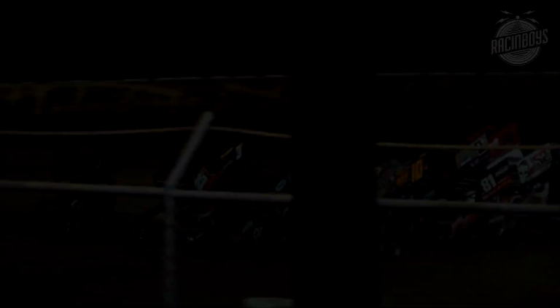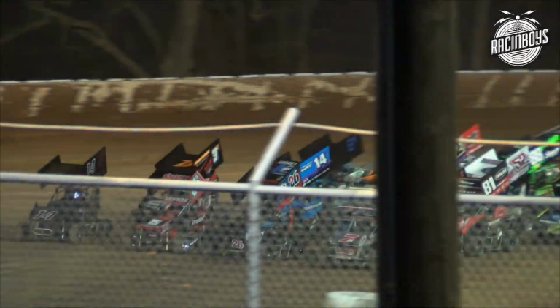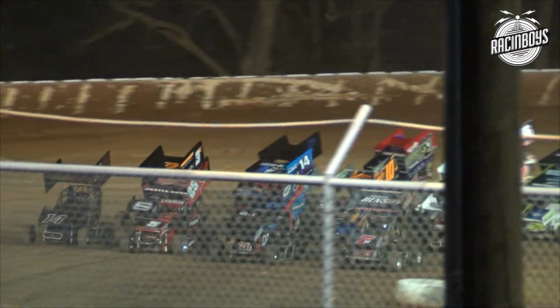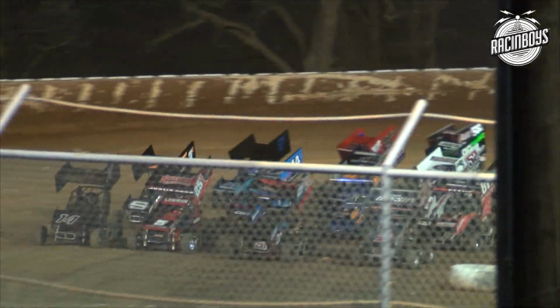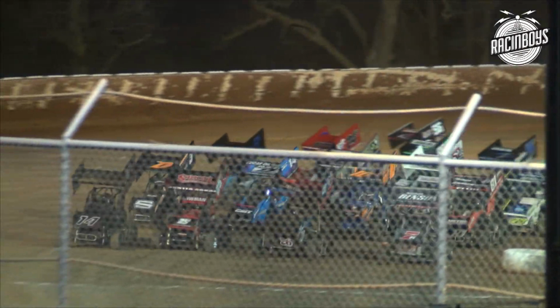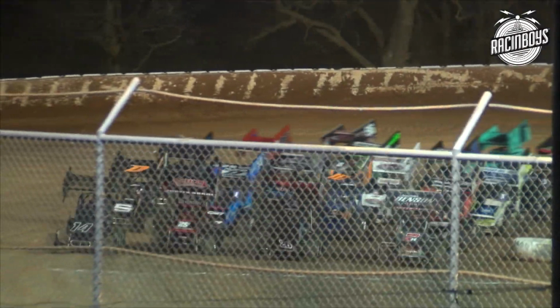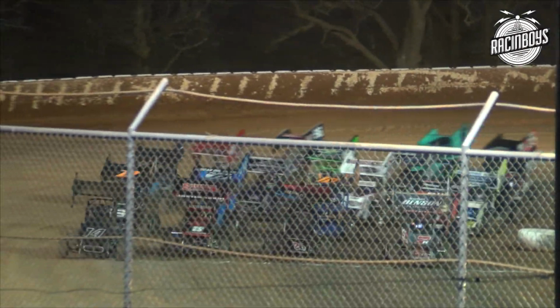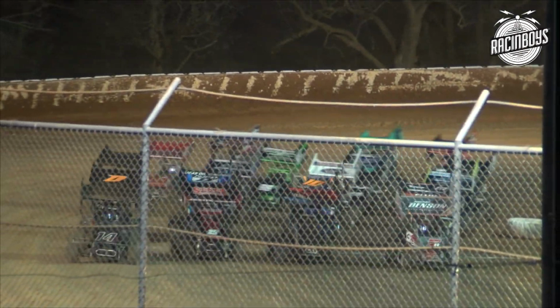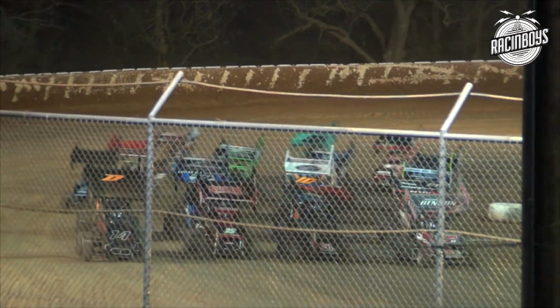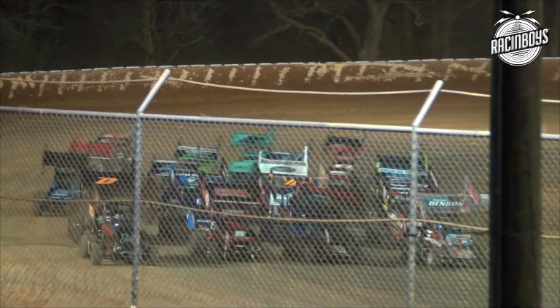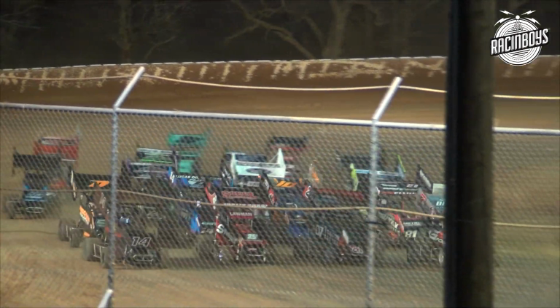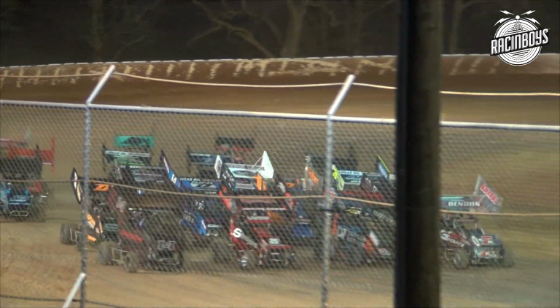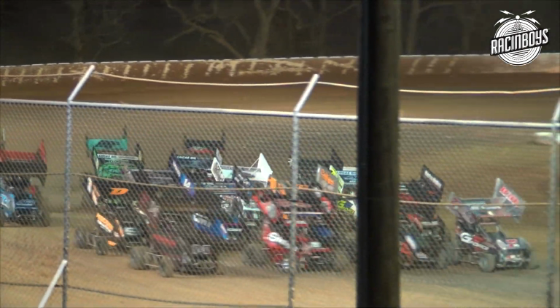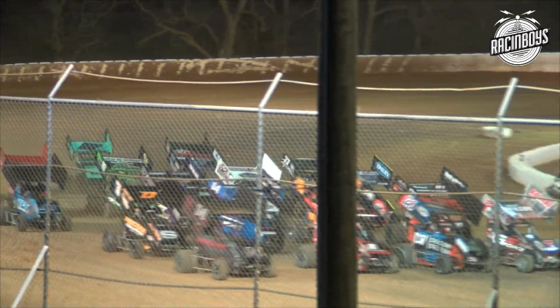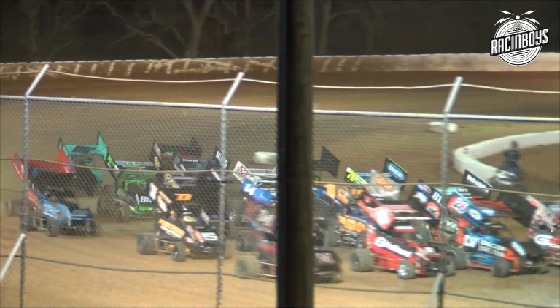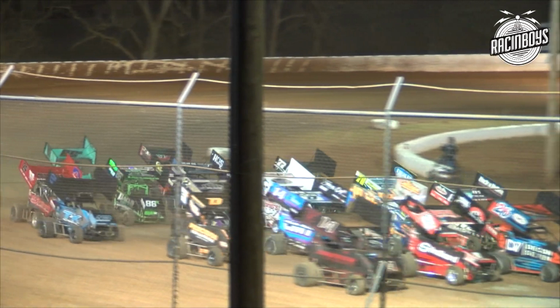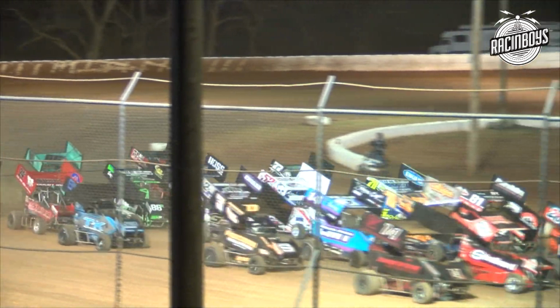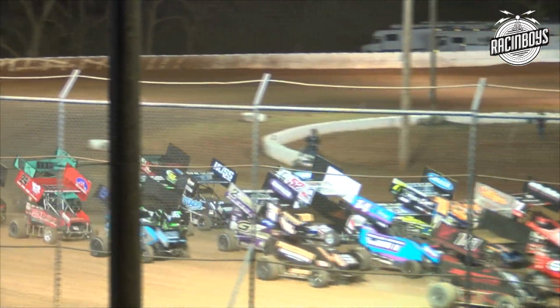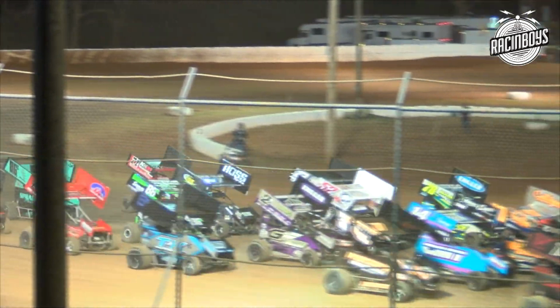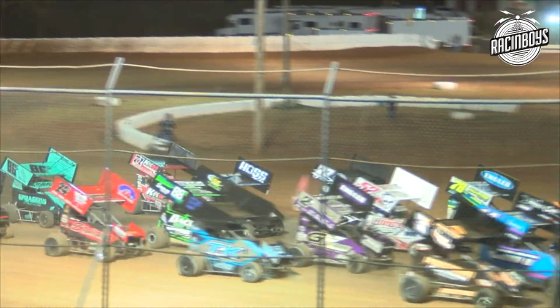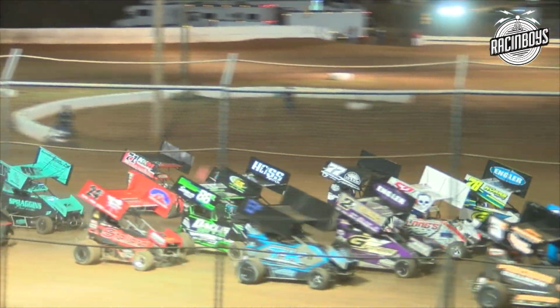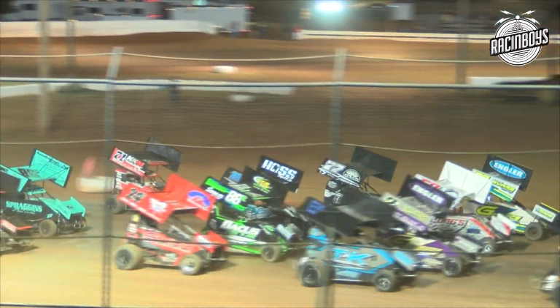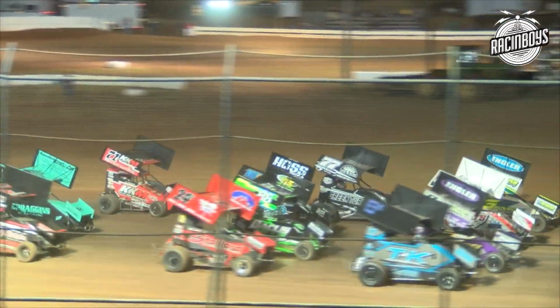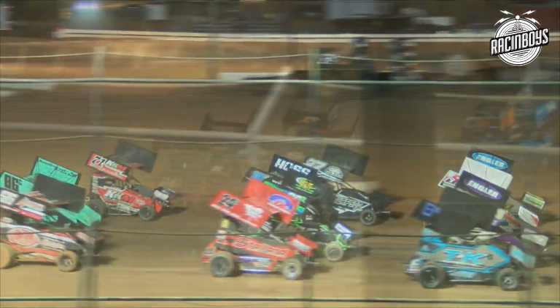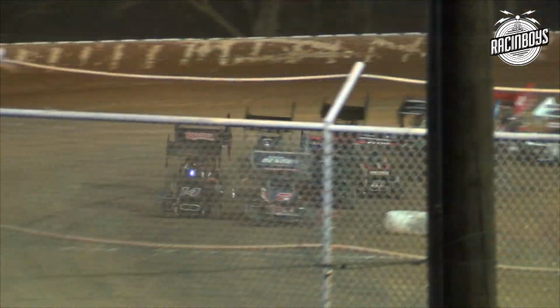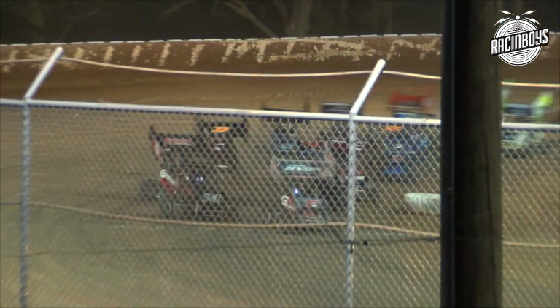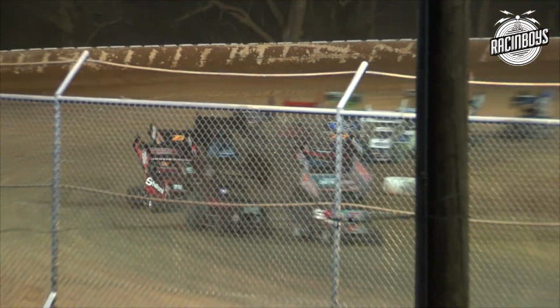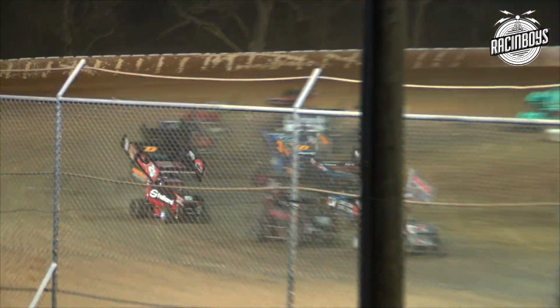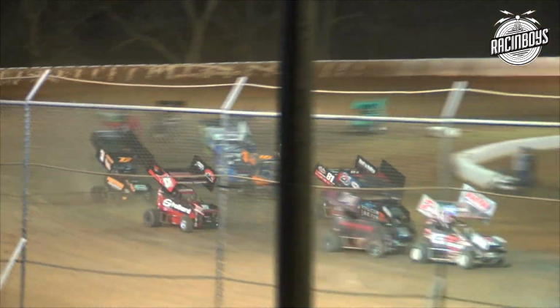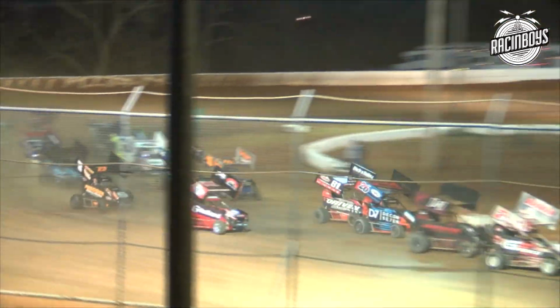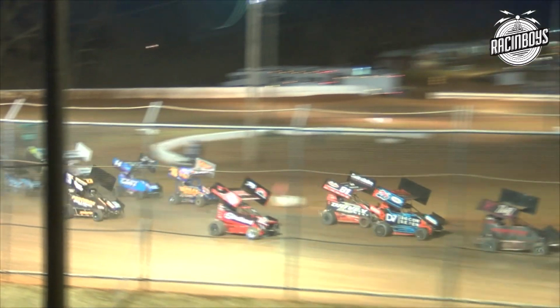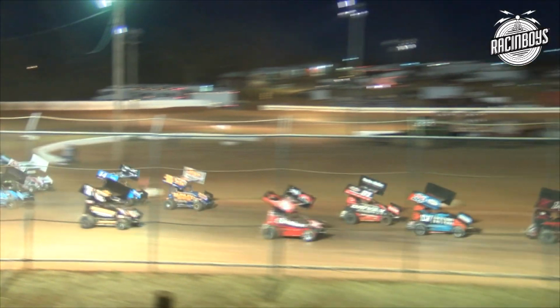It's the cars and stars of the Lucas Oil National Open Wheel 600 Series. Off at turn number four, we're great with the now 600 National Tour.